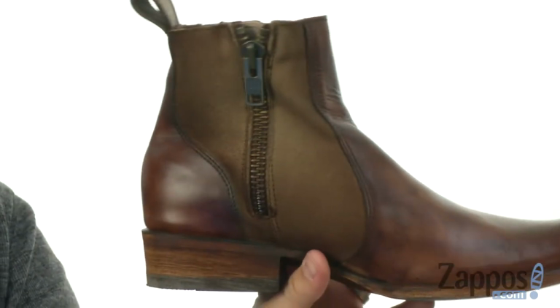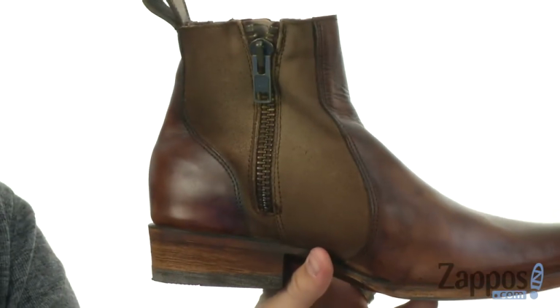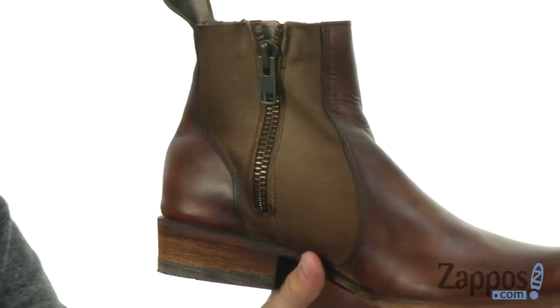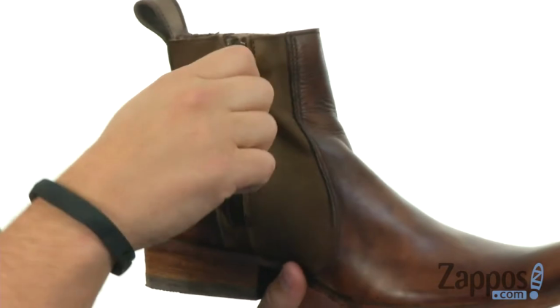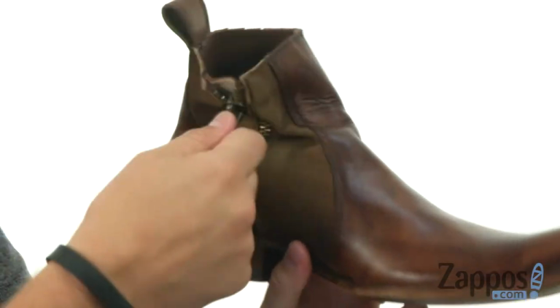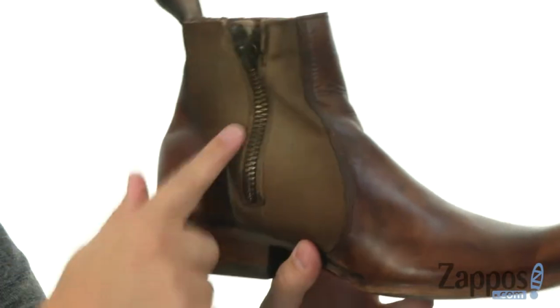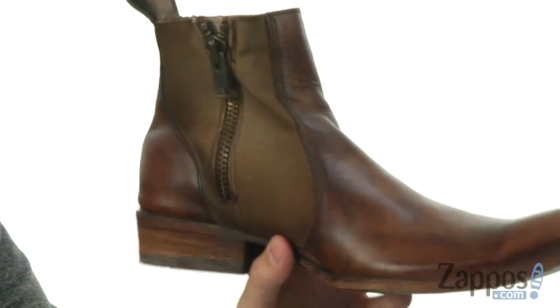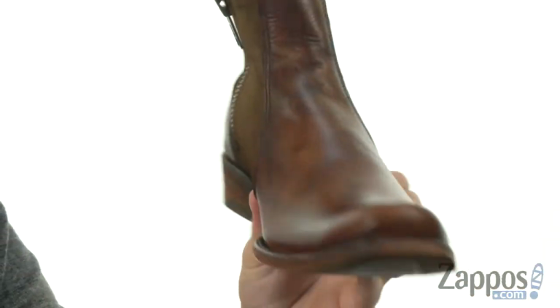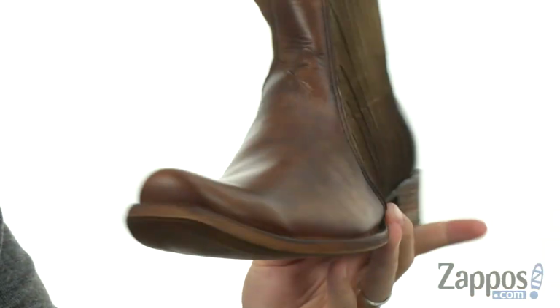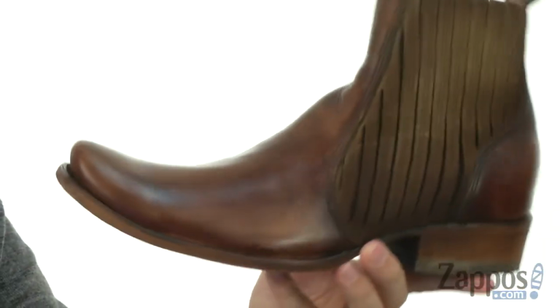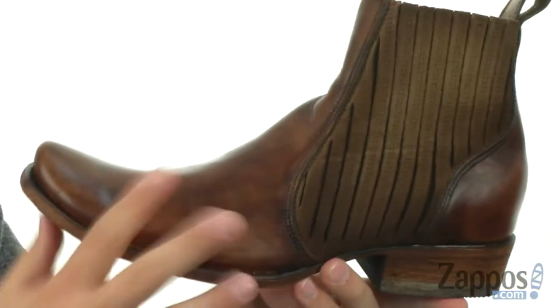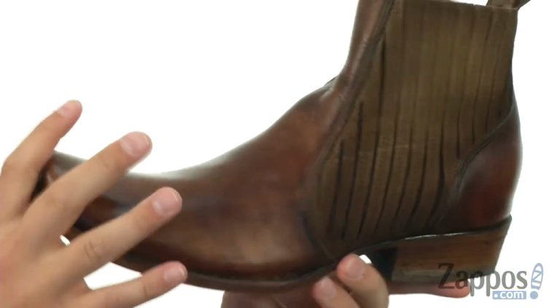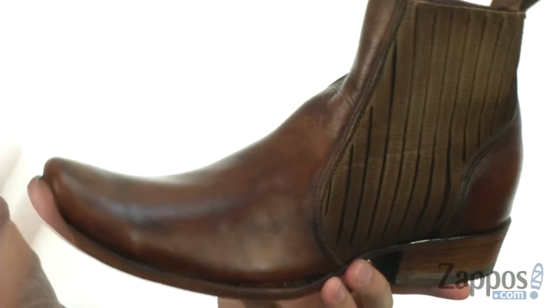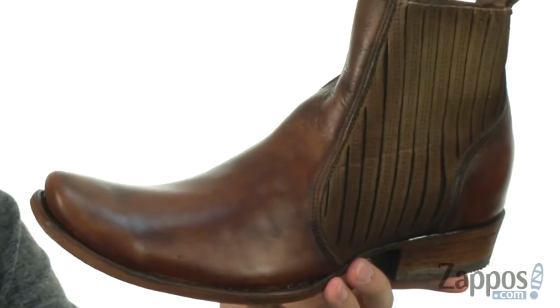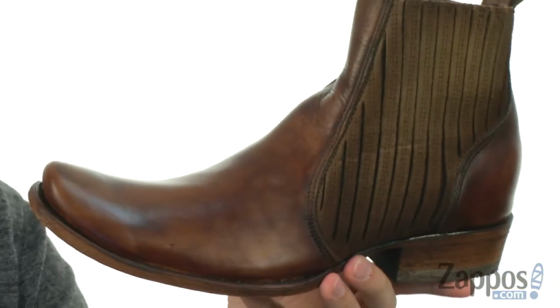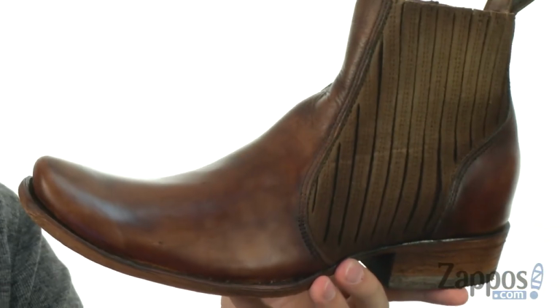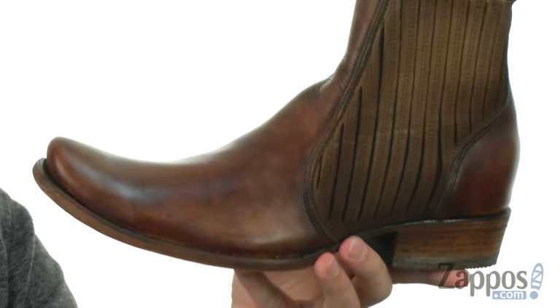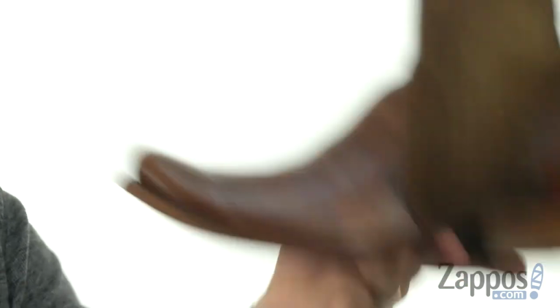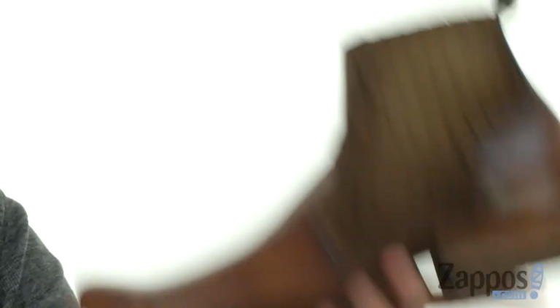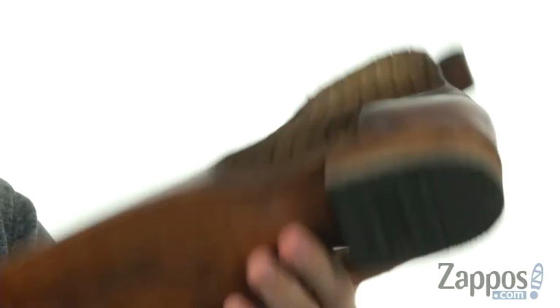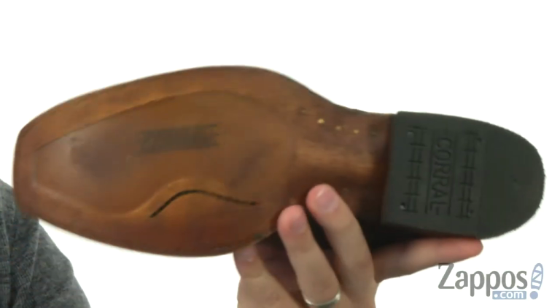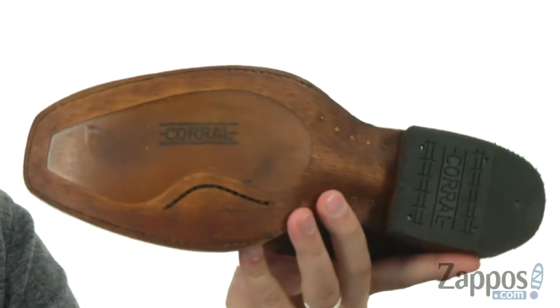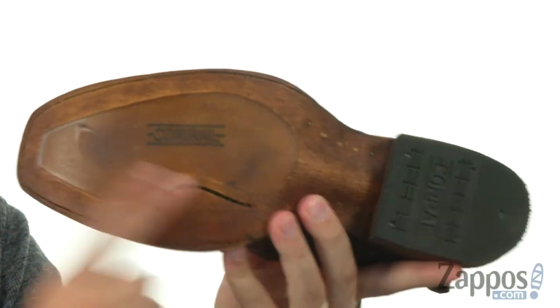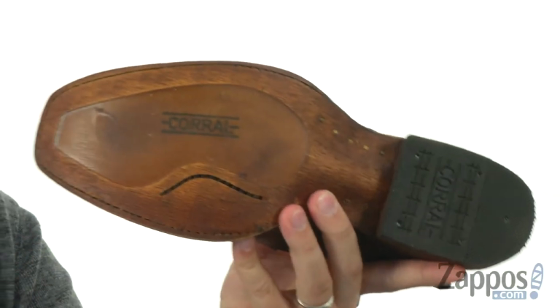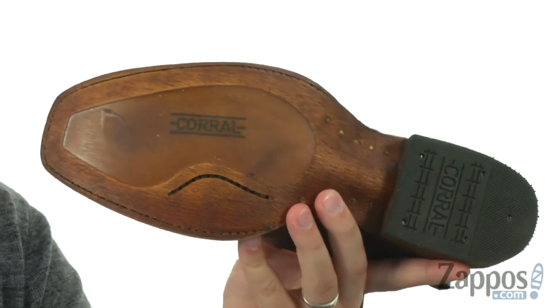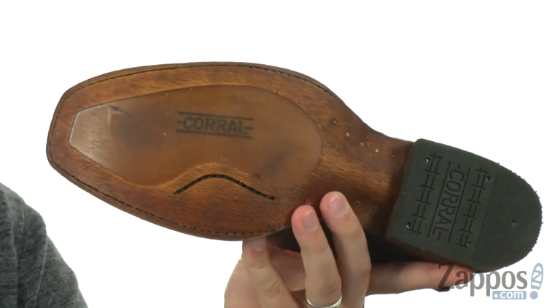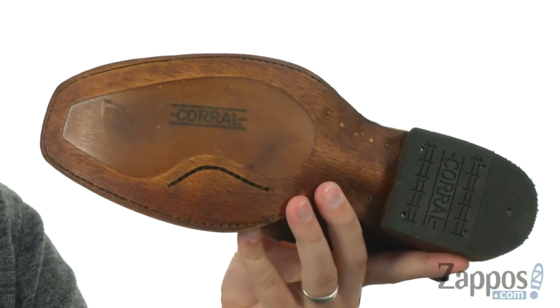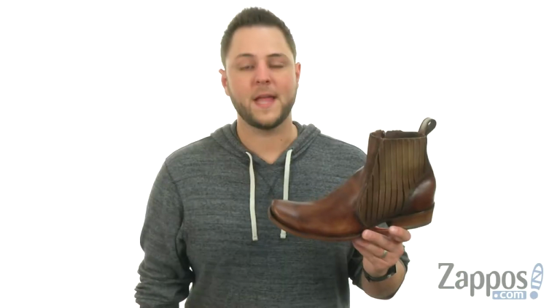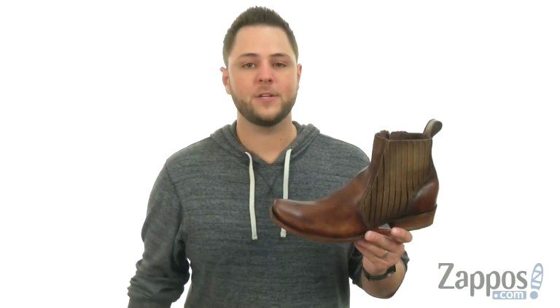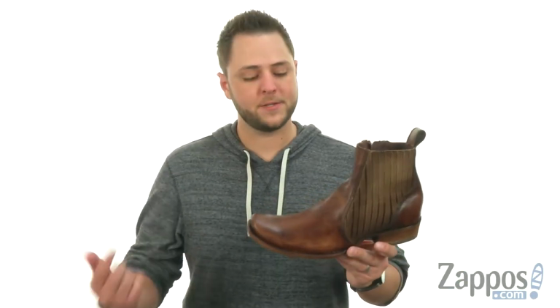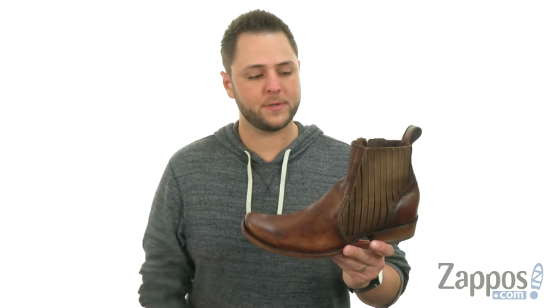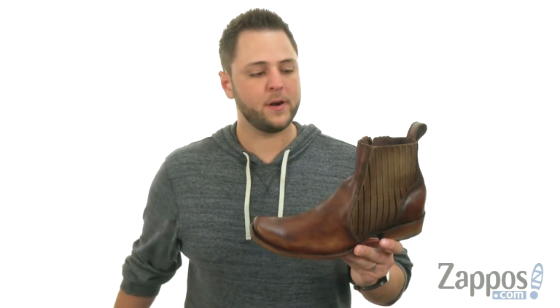Zipper closure there on the side for a quick and easy on and off. The entire thing has that kind of antique look to it too, to really give you that authentic feel. And then down the bottom, you got that sturdy outsole. Stylish and super sturdy.